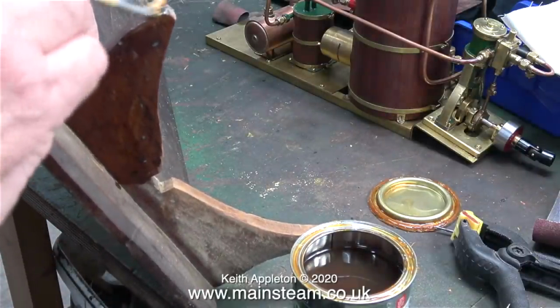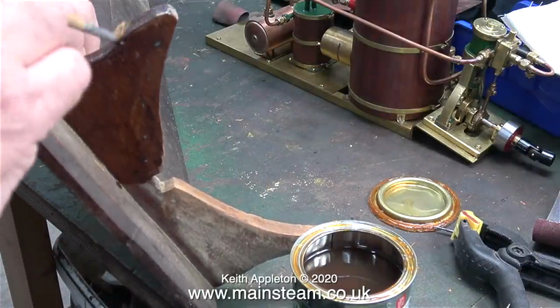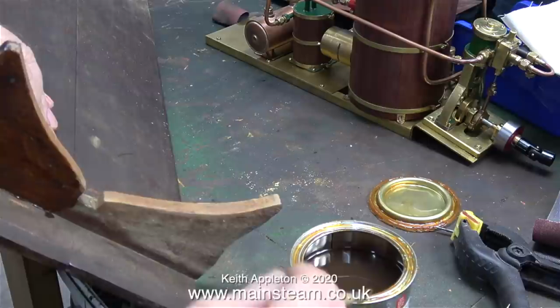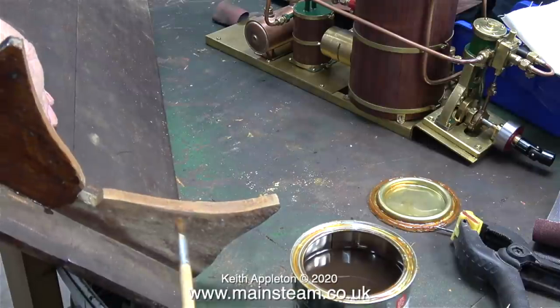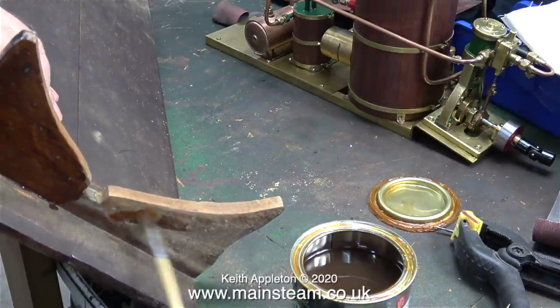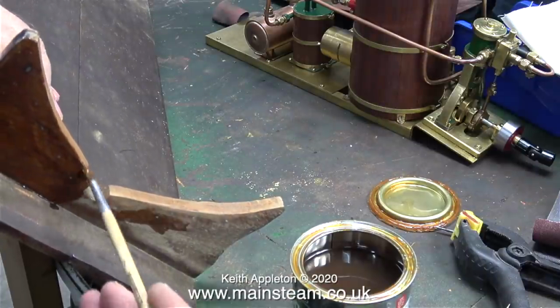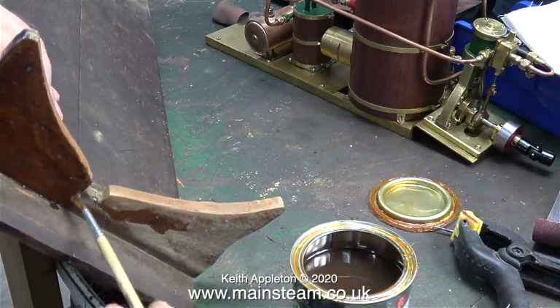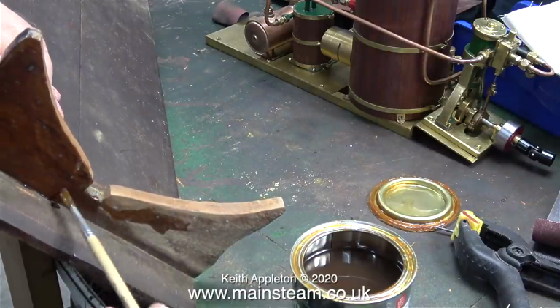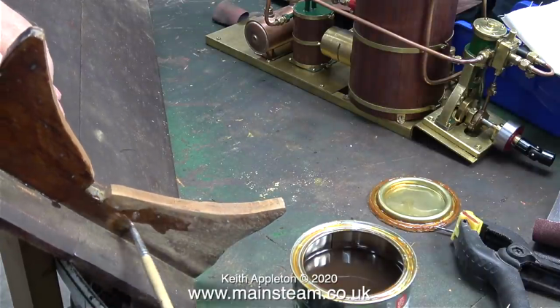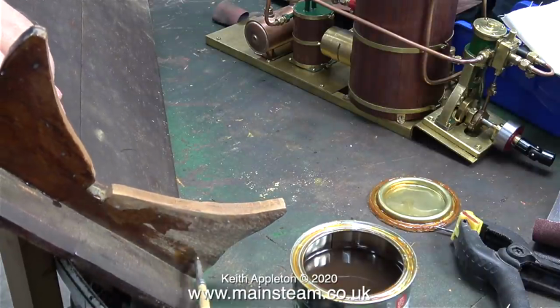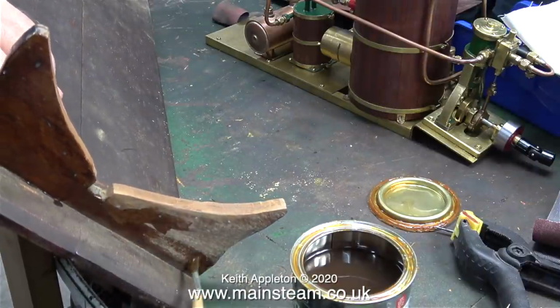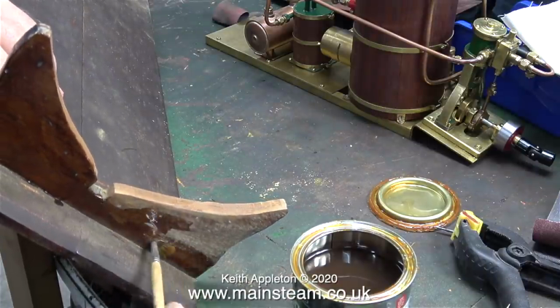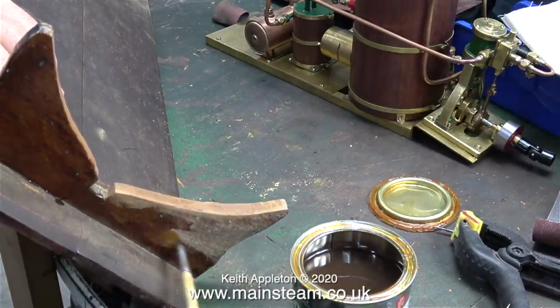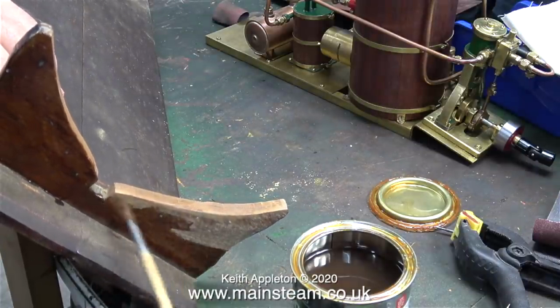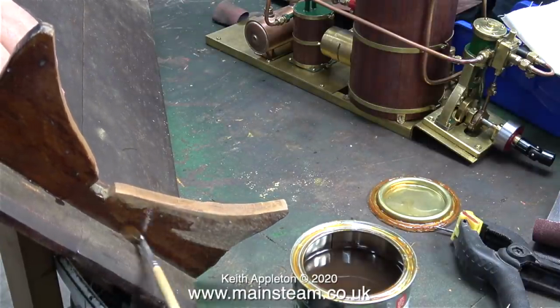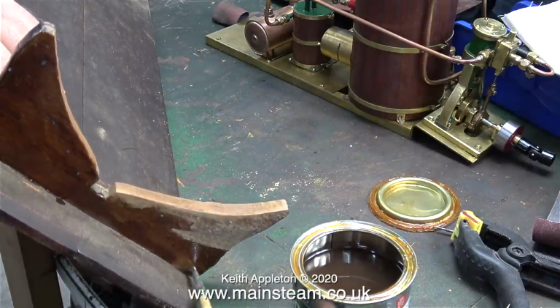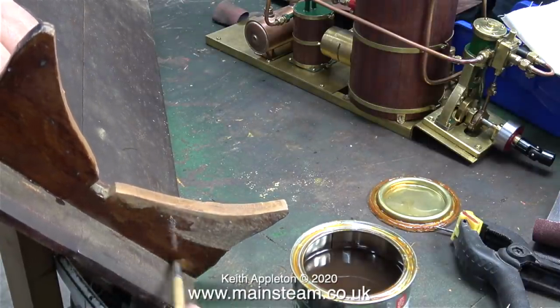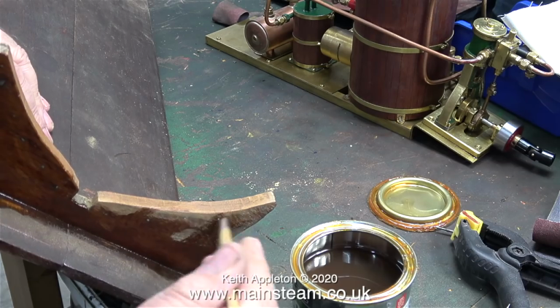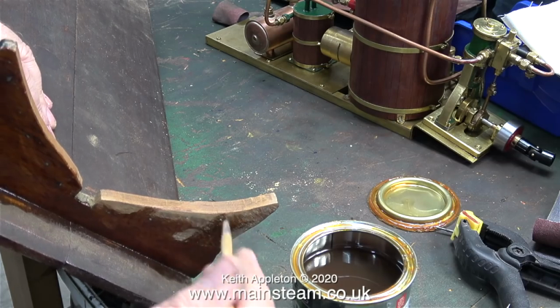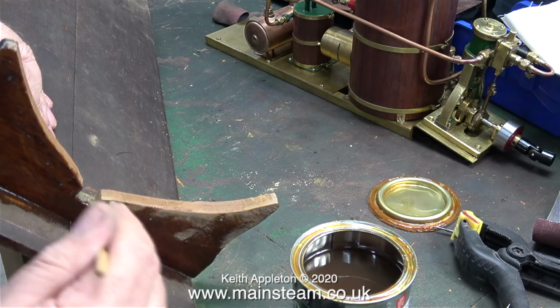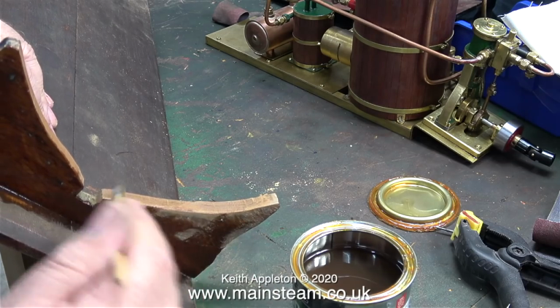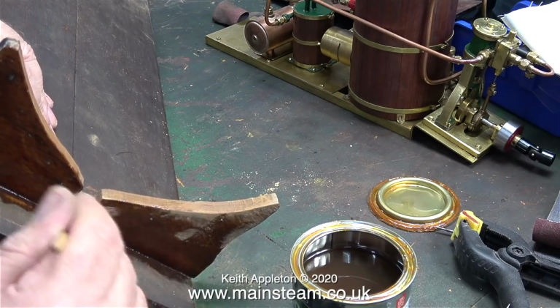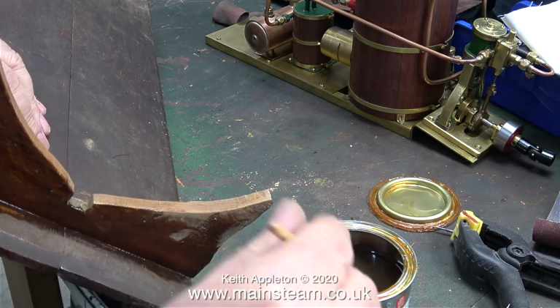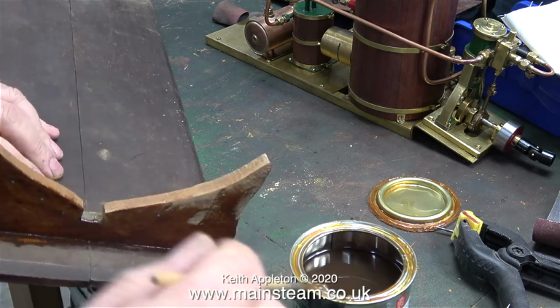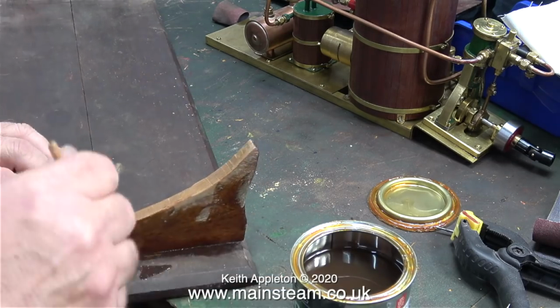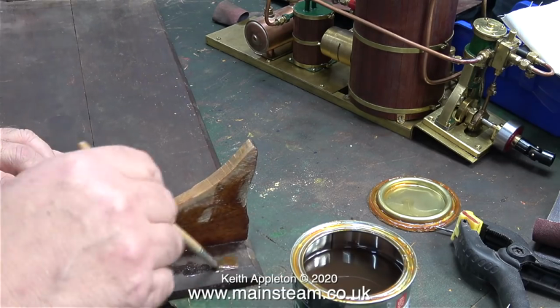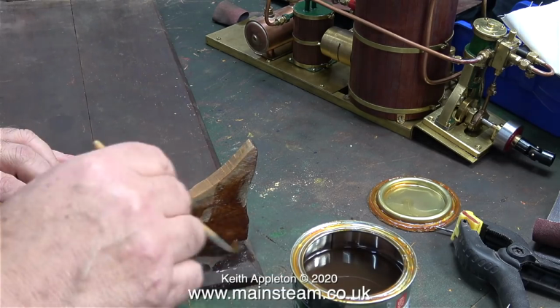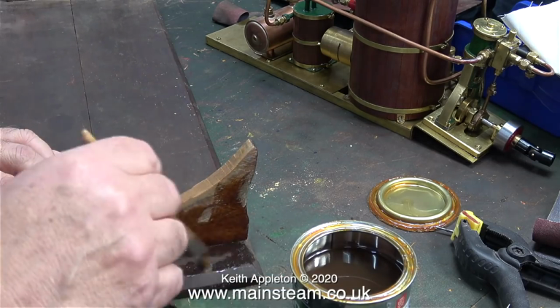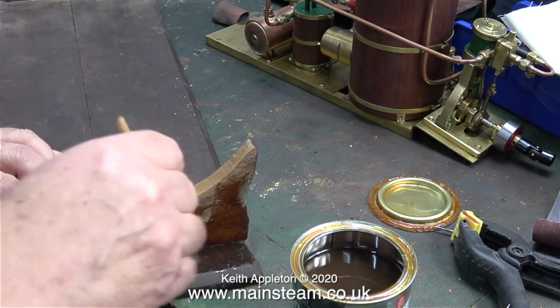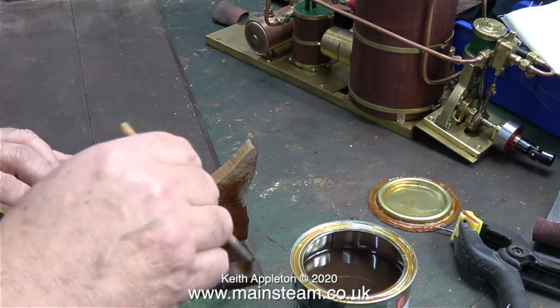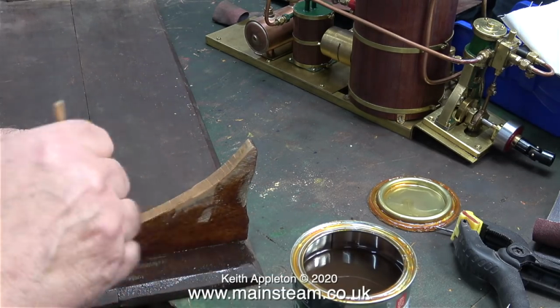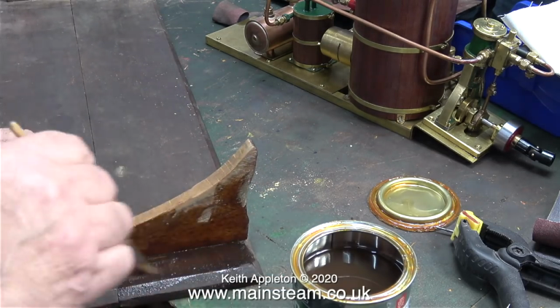If I left this it would just run everywhere. So what's the plan? Well, by applying a lot of varnish it will soak into the wood, which is what I want it to do, mainly because the wood isn't in very good condition.